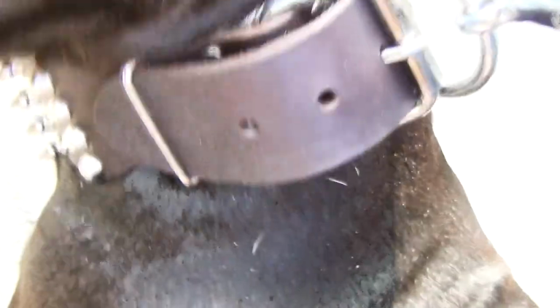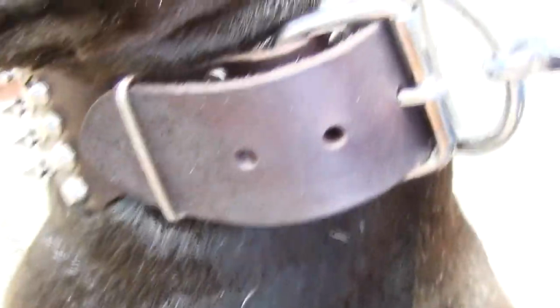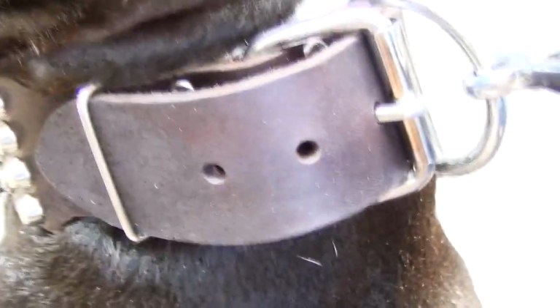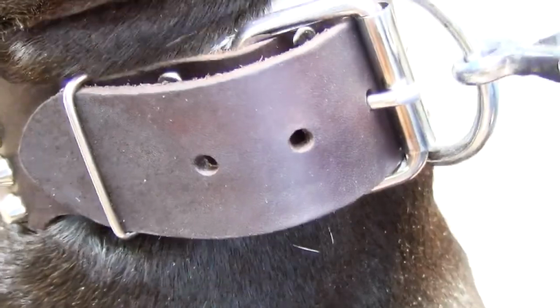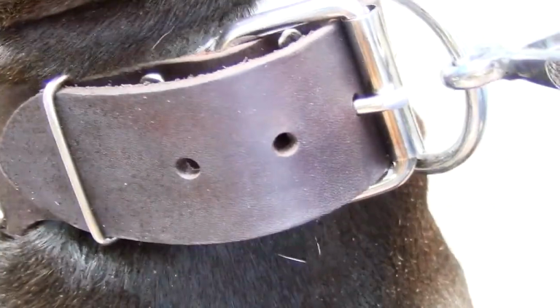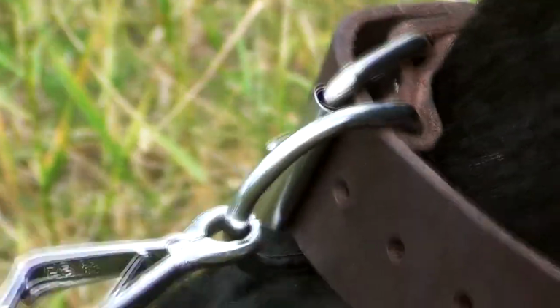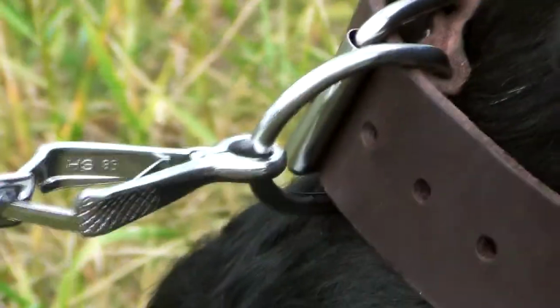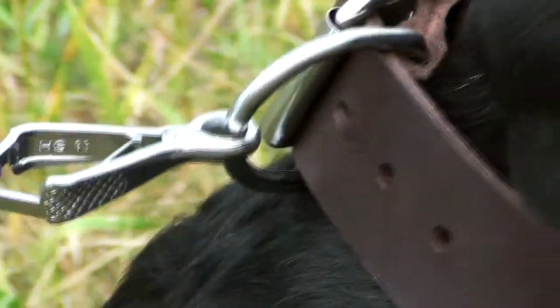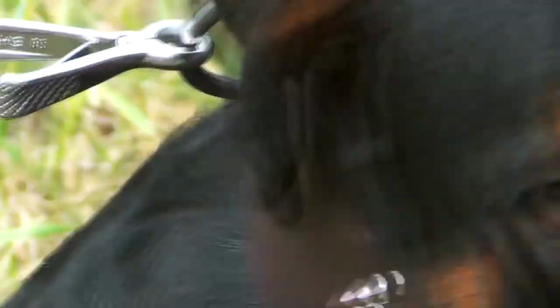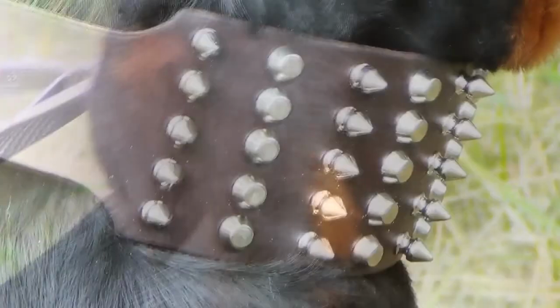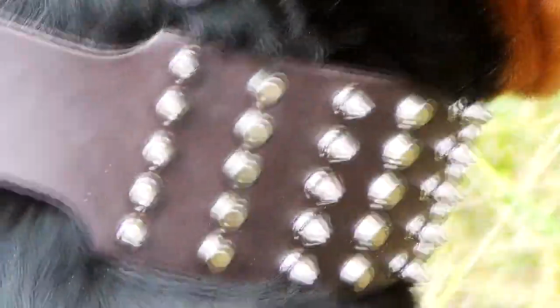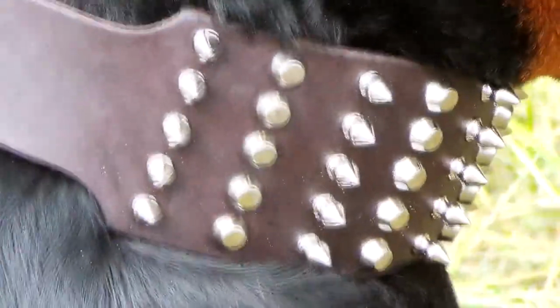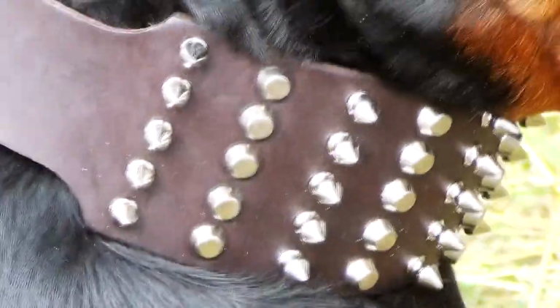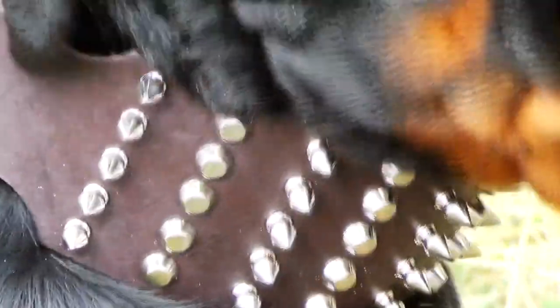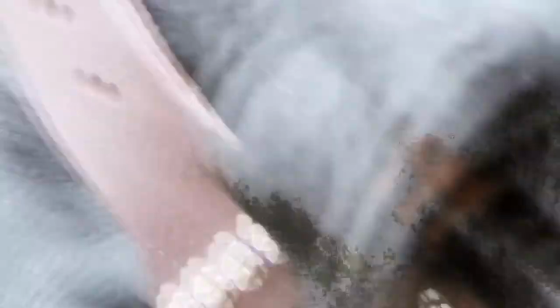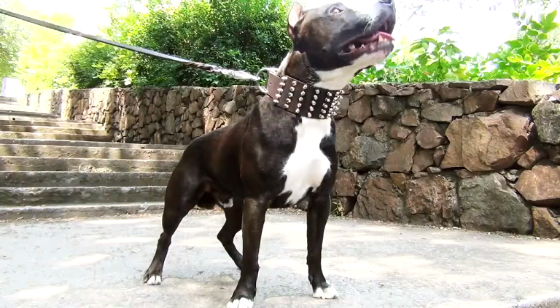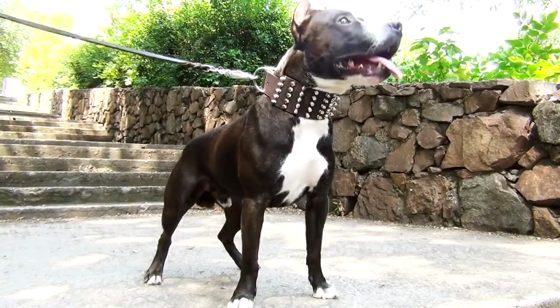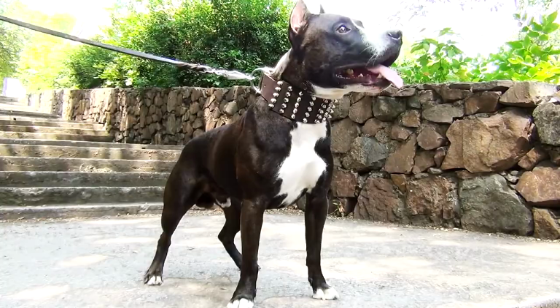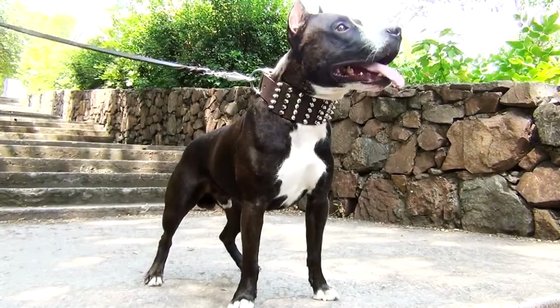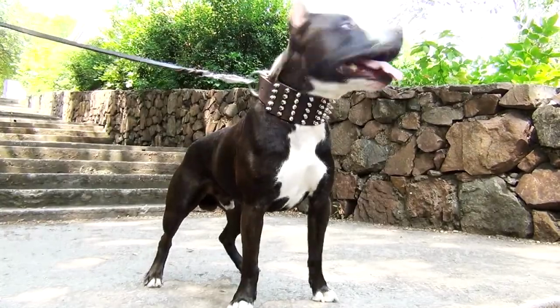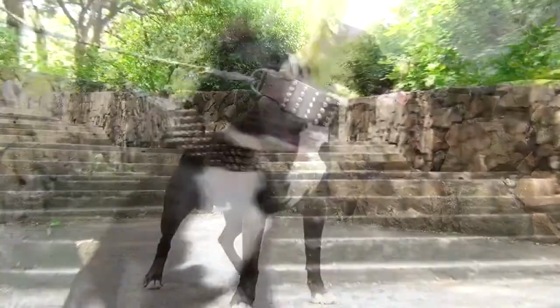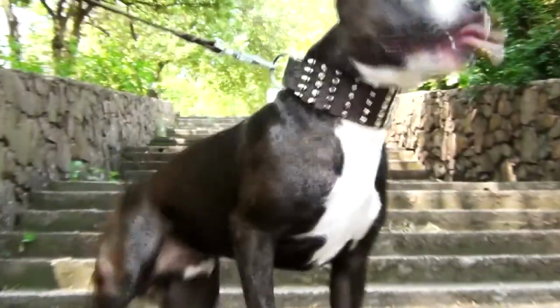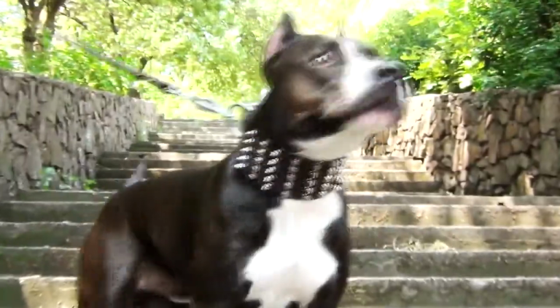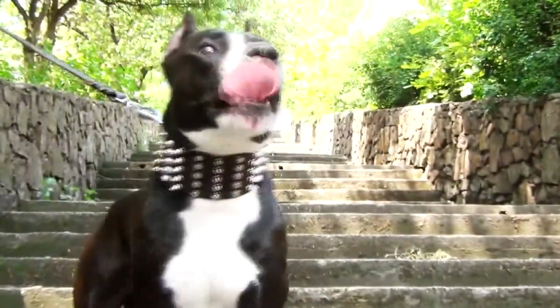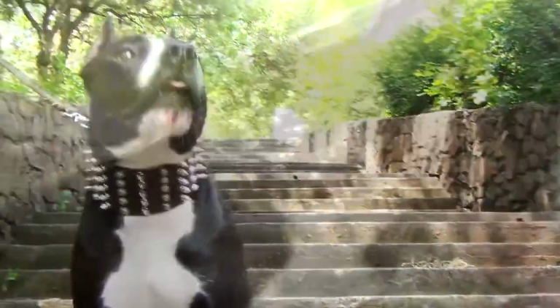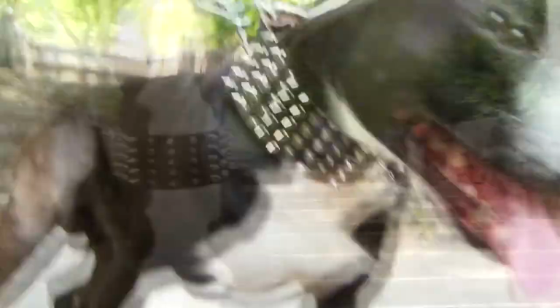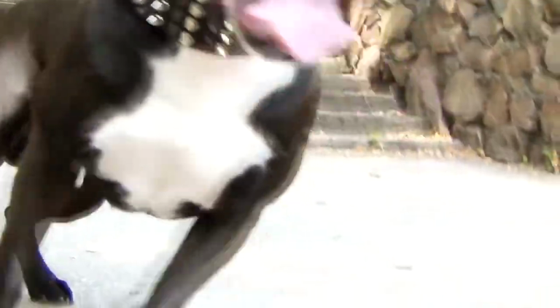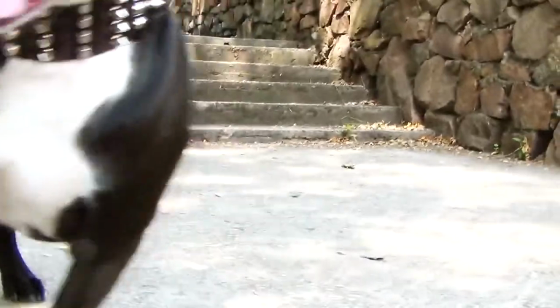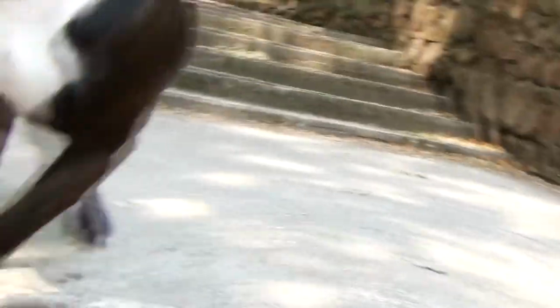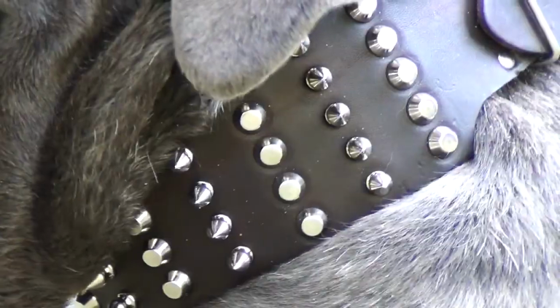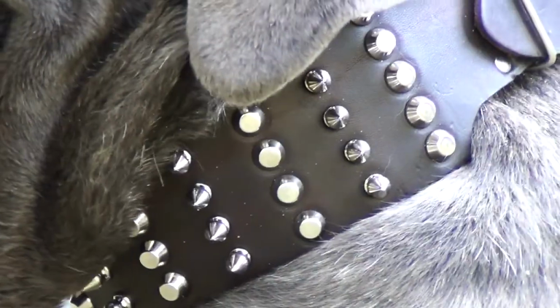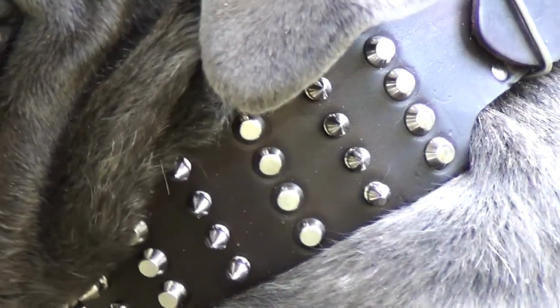The durable buckle and D-ring attachments are made of nickel-plated steel. Nickel plating protects it from corrosion and adds a captivating silver shine.